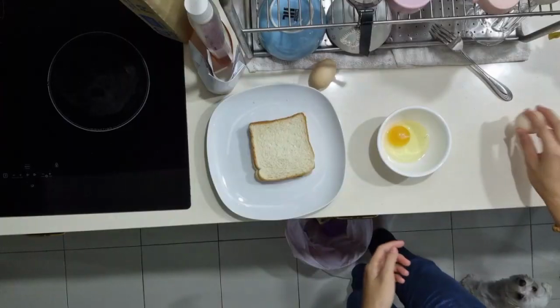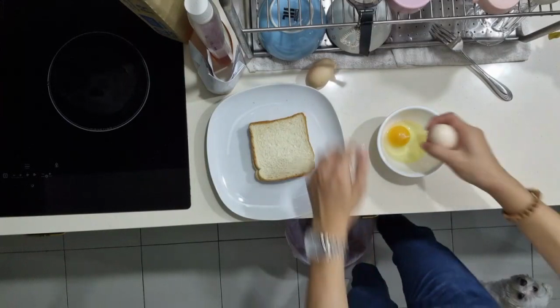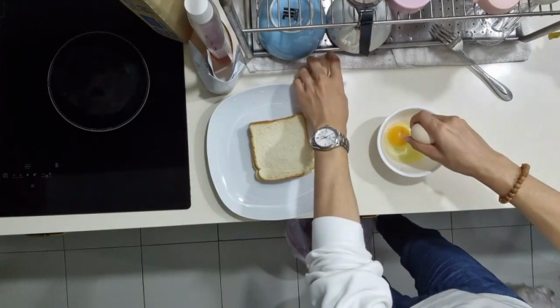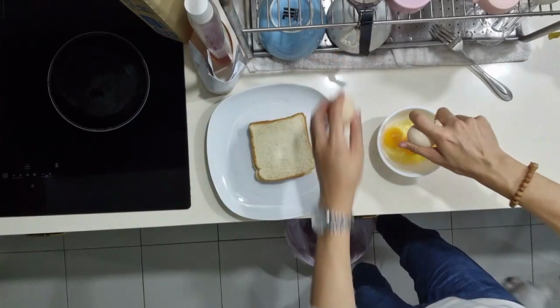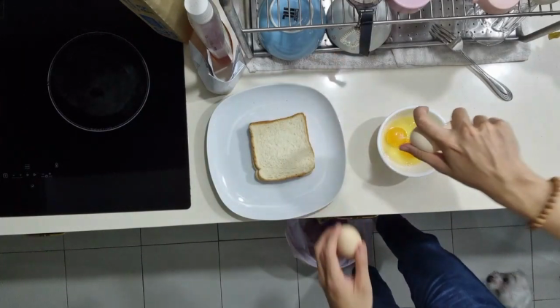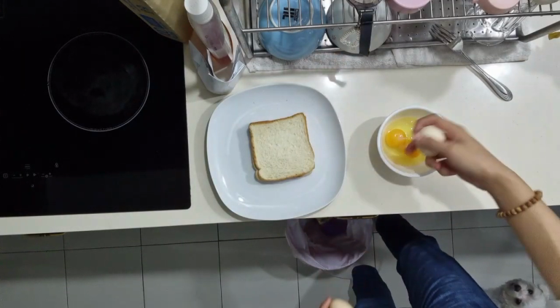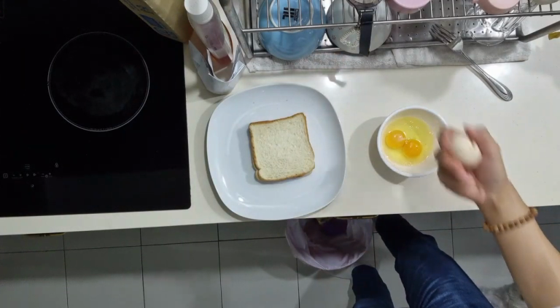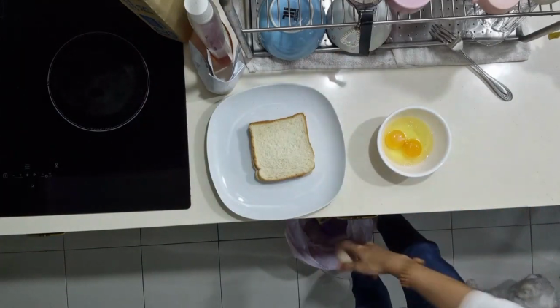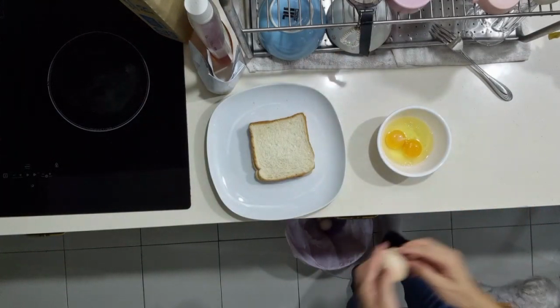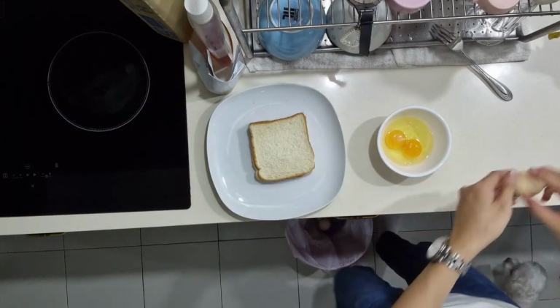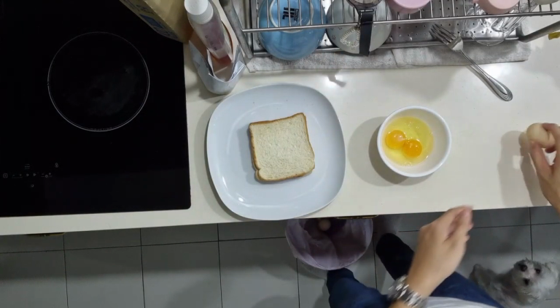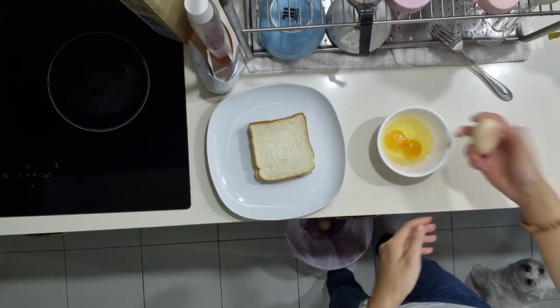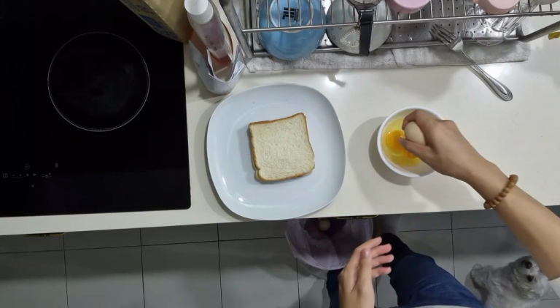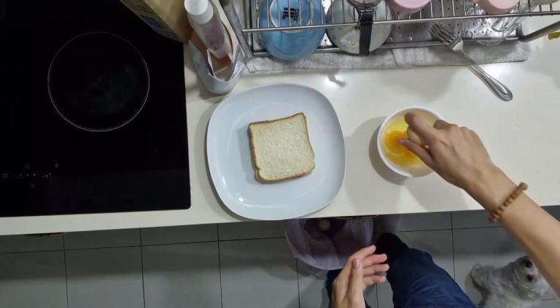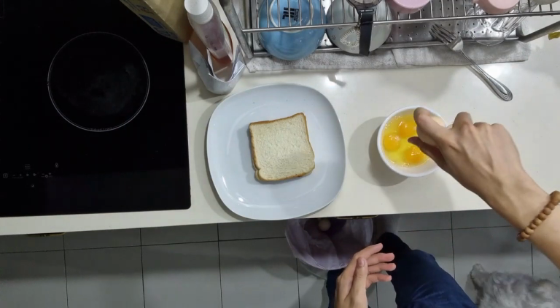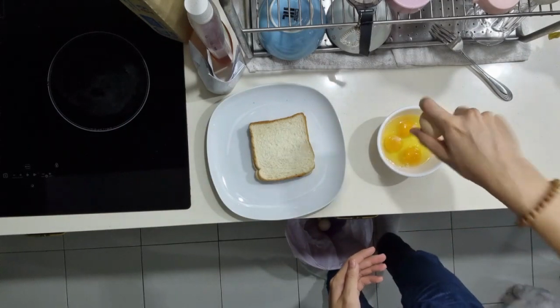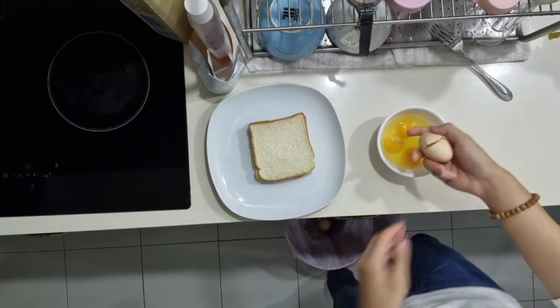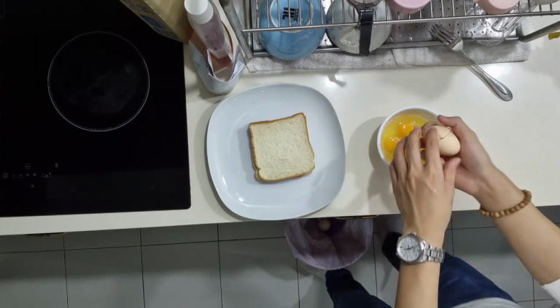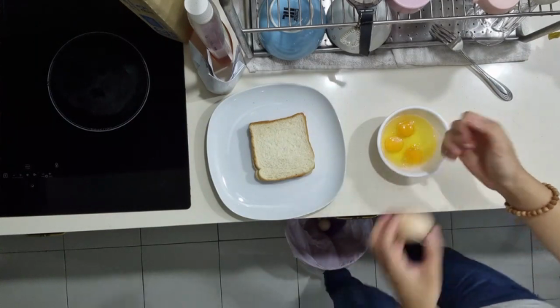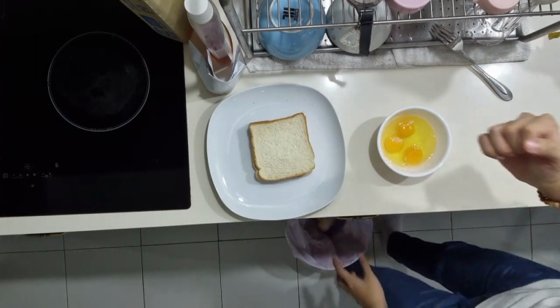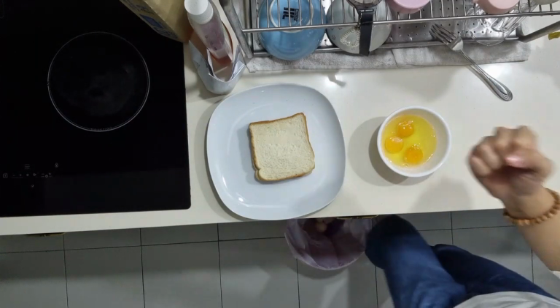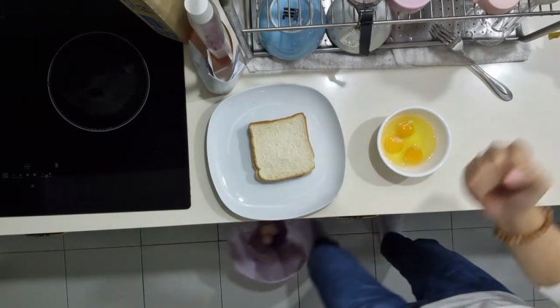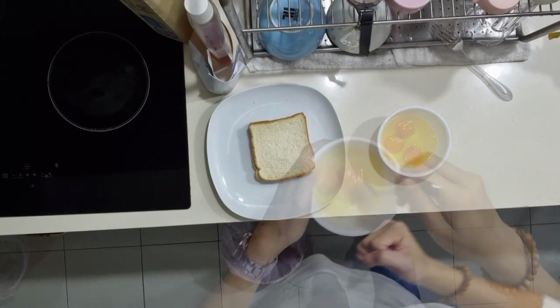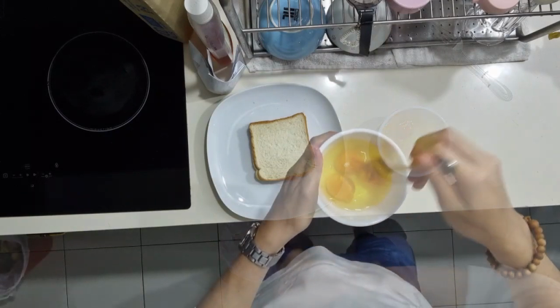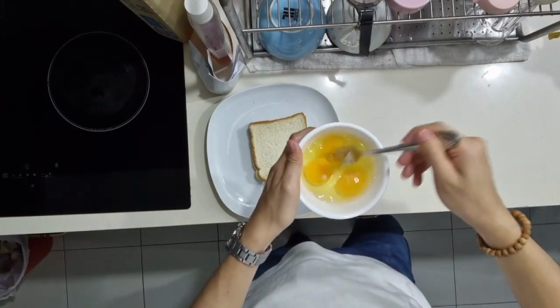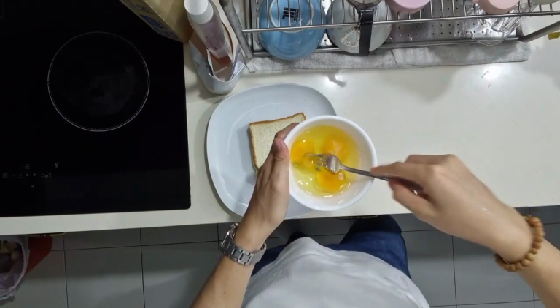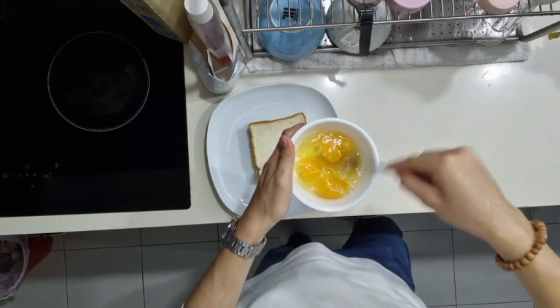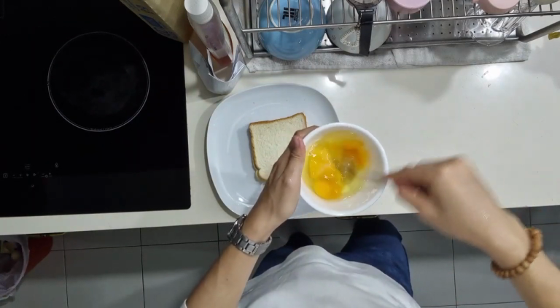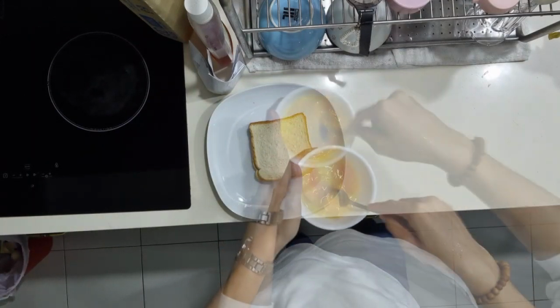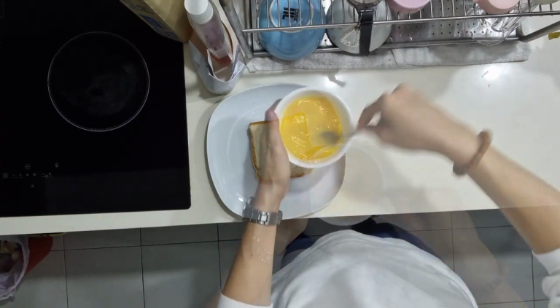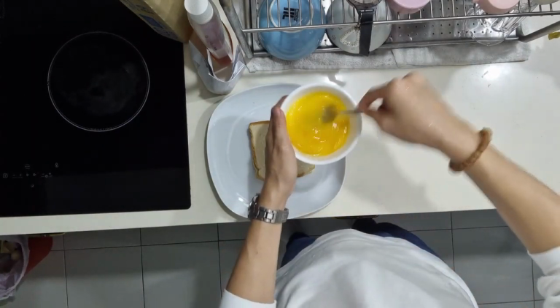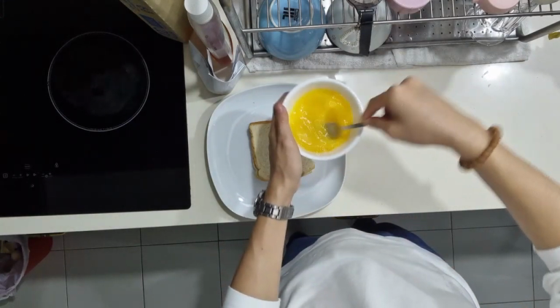Okay, cracking the eggs. These eggs are so good, by the way. They're like white Kampong eggs and they taste amazing. Mix it up — you want to keep on mixing it.